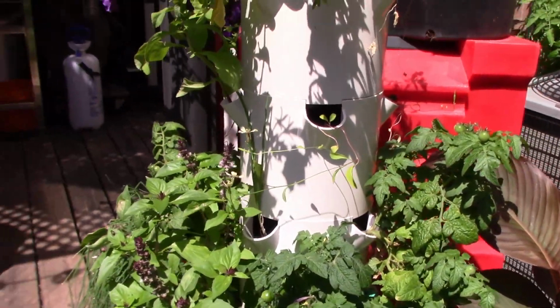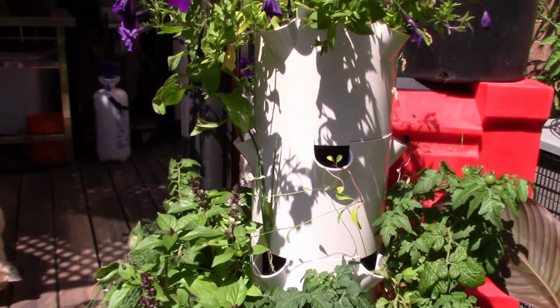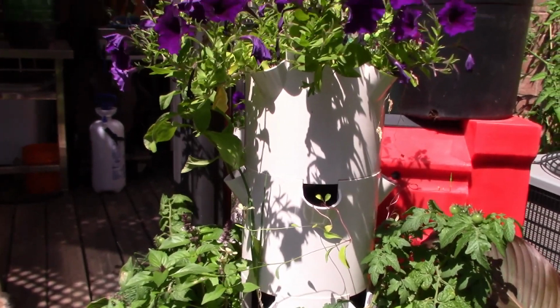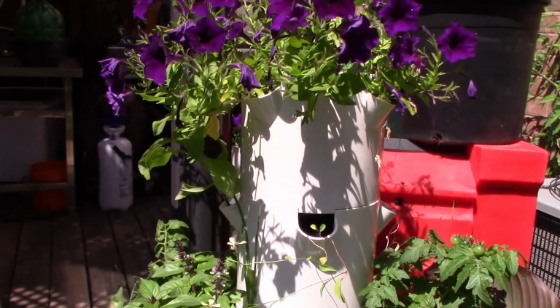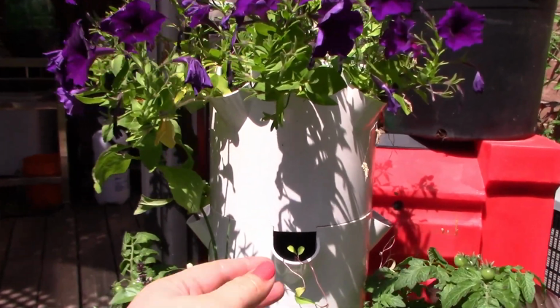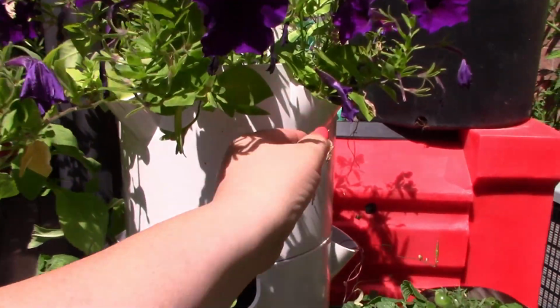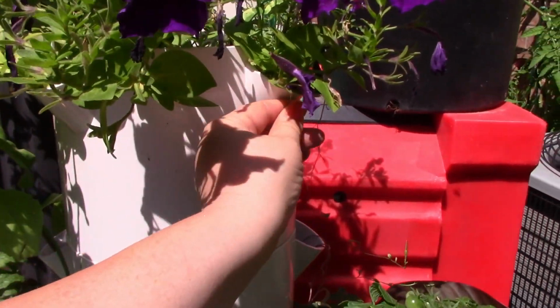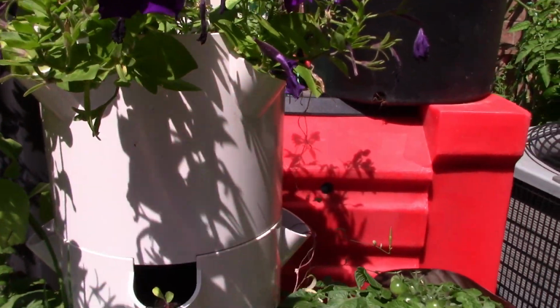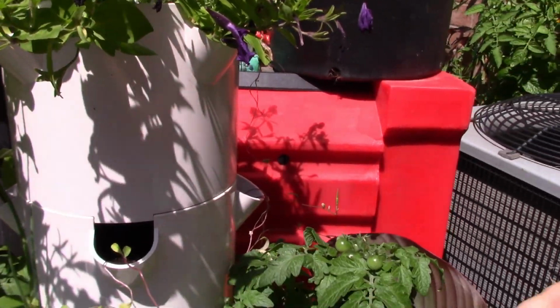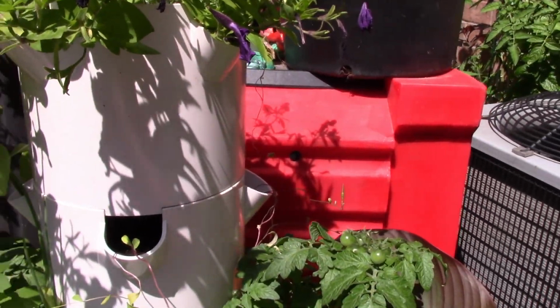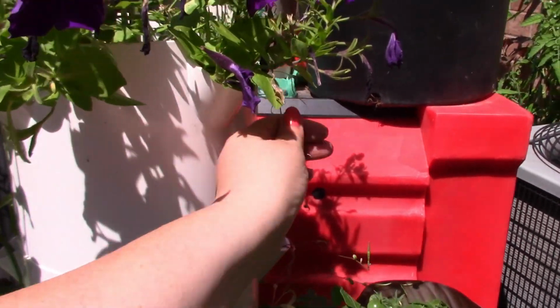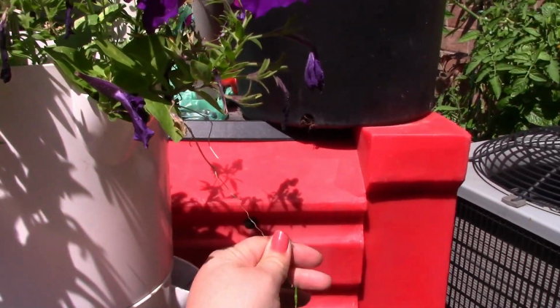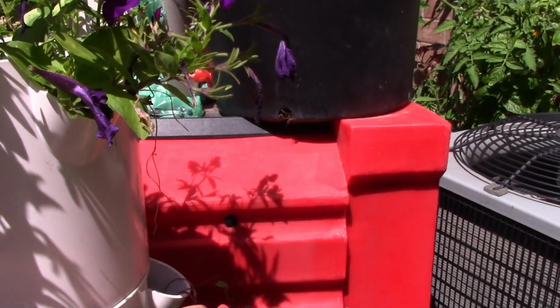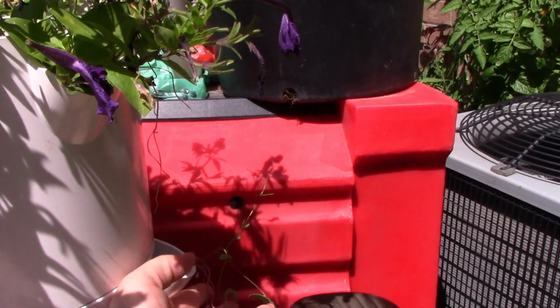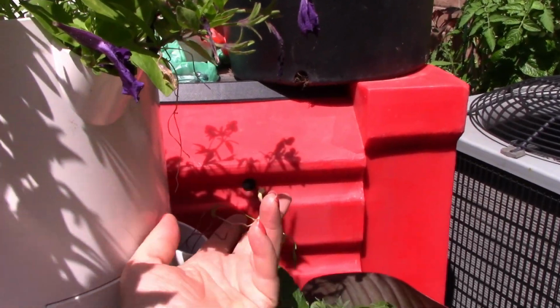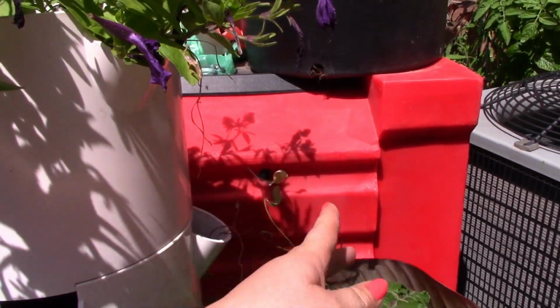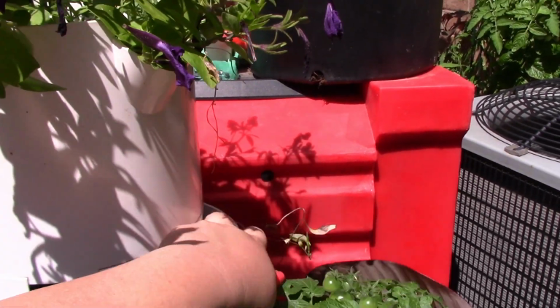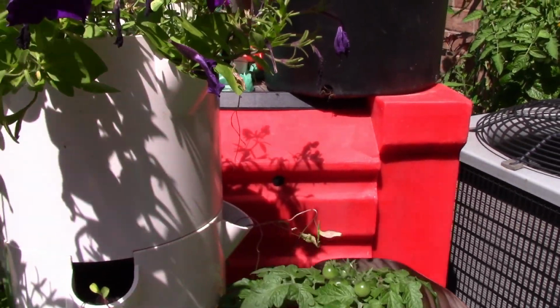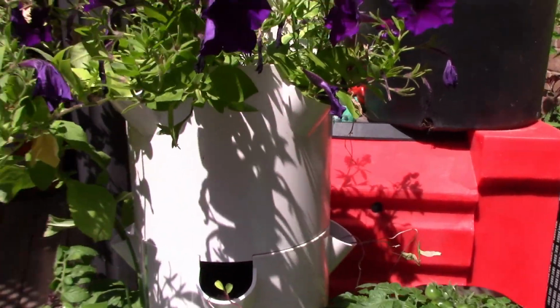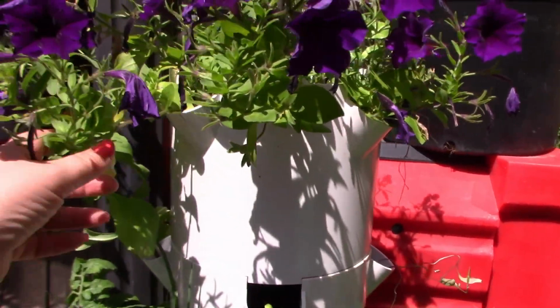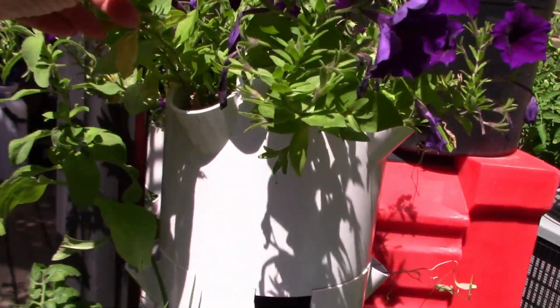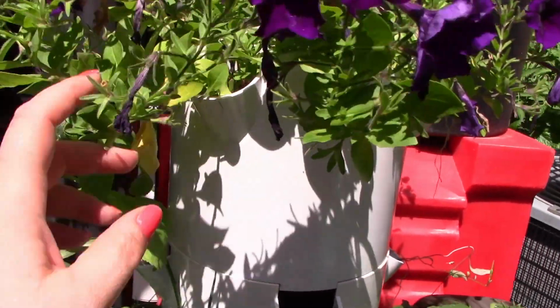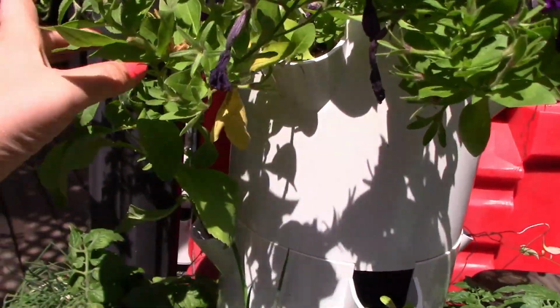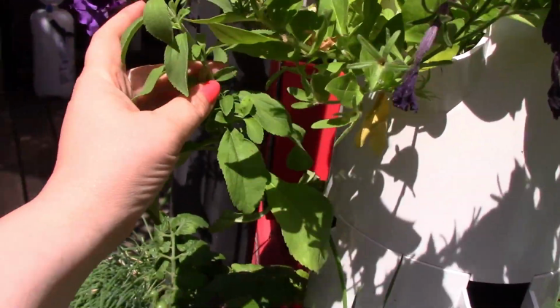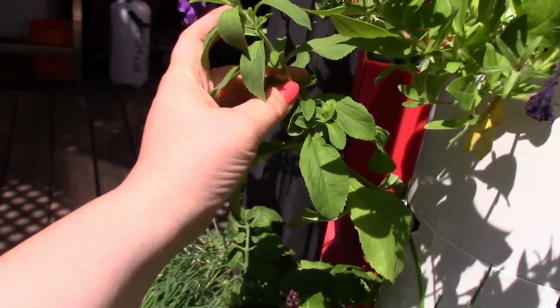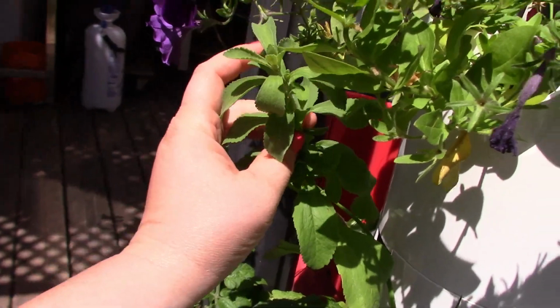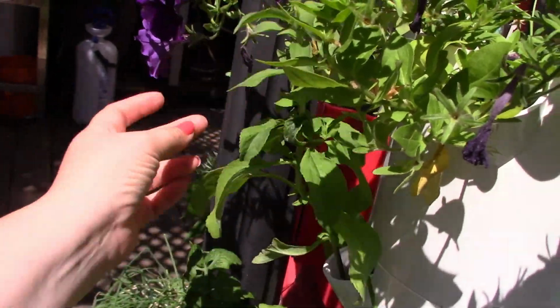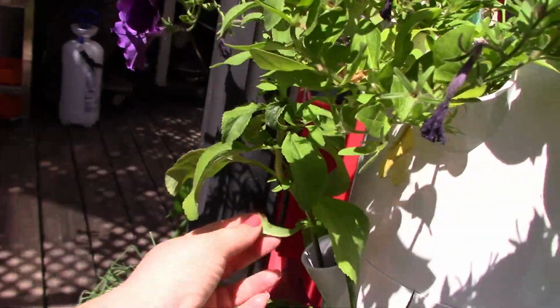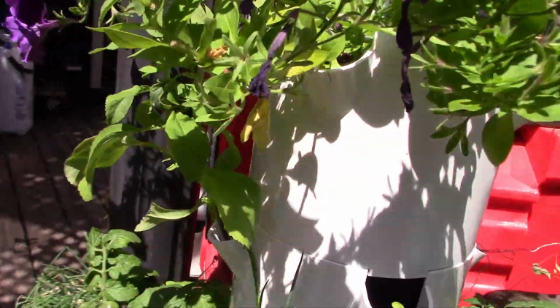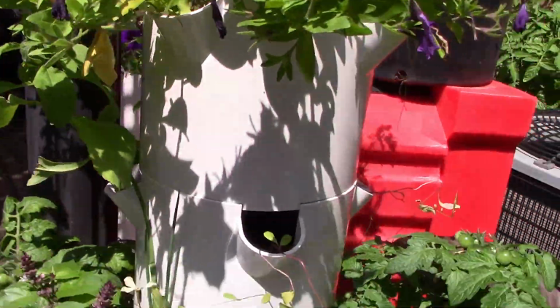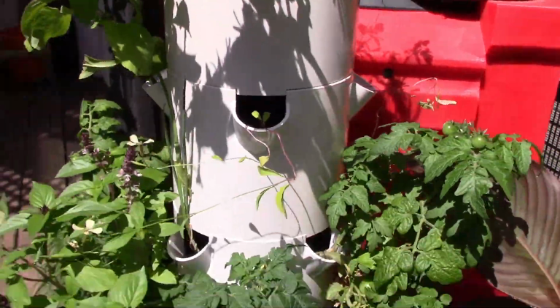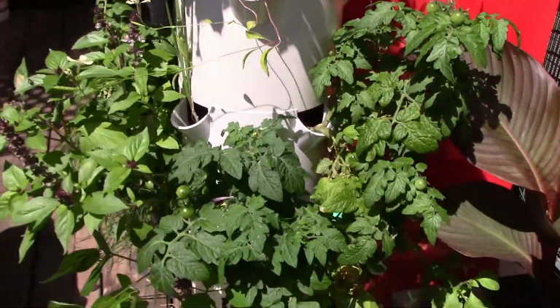I'm just really impressed with how many plants I can get in such a small area. Some of these are just not doing great — I can pot them up with something else, maybe put some spinach or lettuce in there. But my stevia is doing really well.